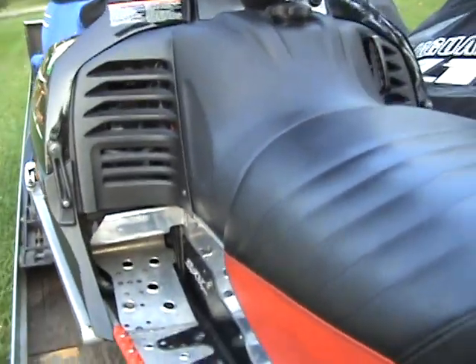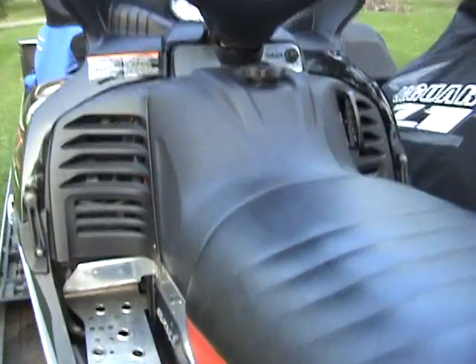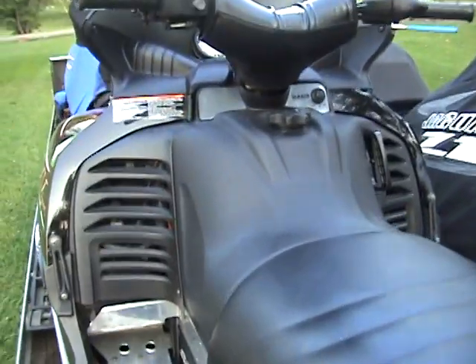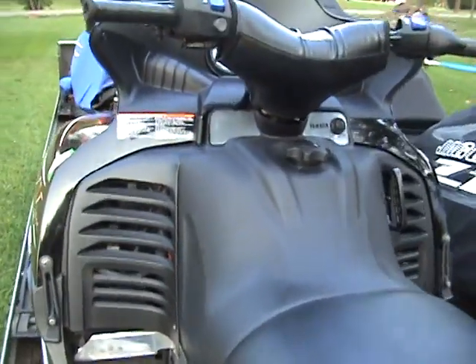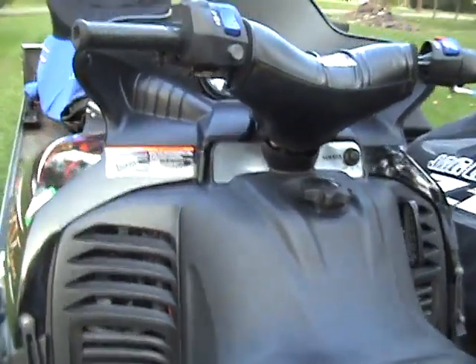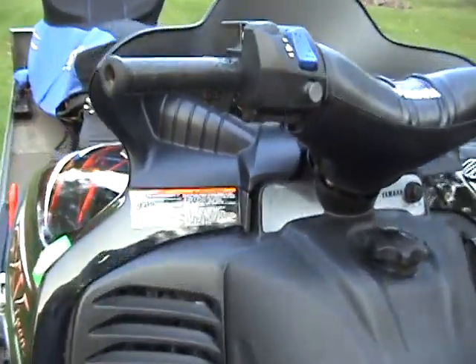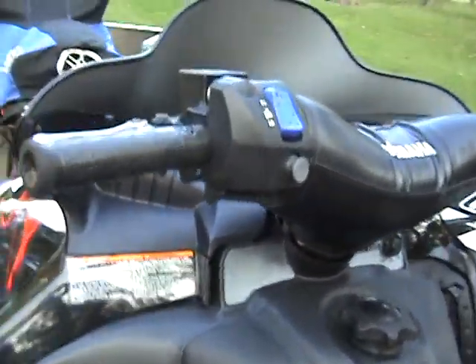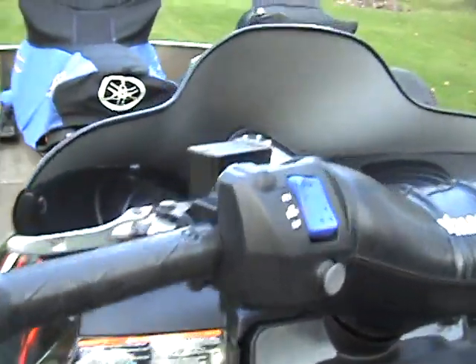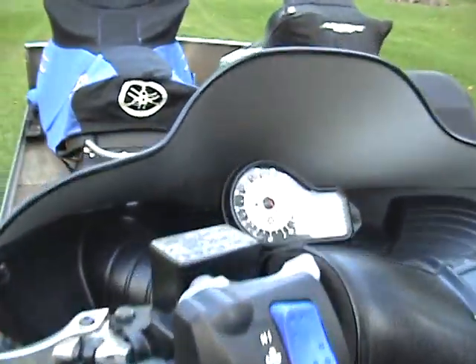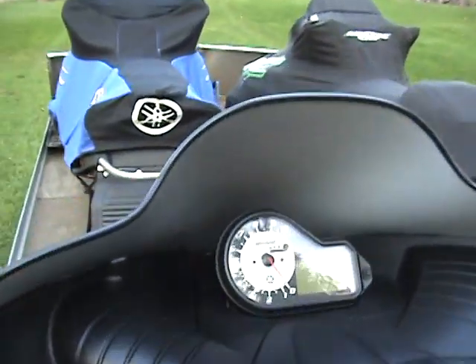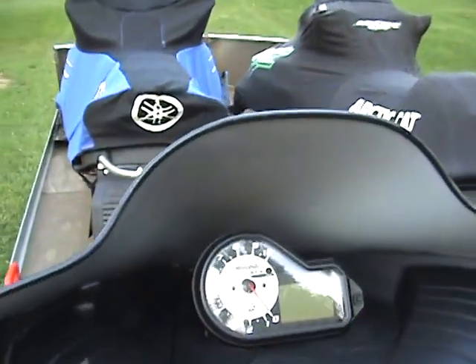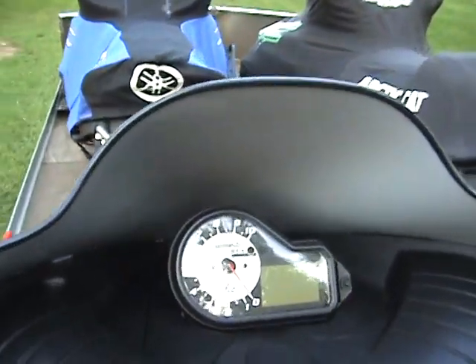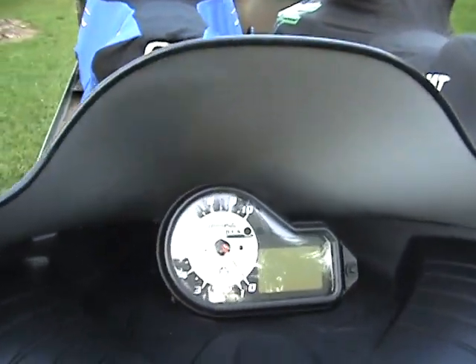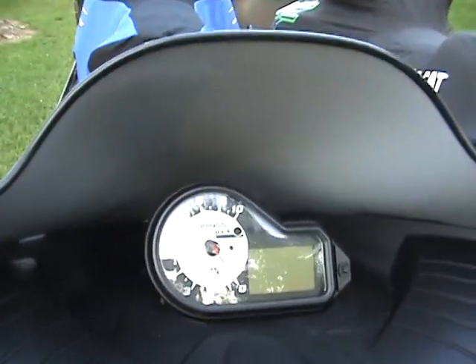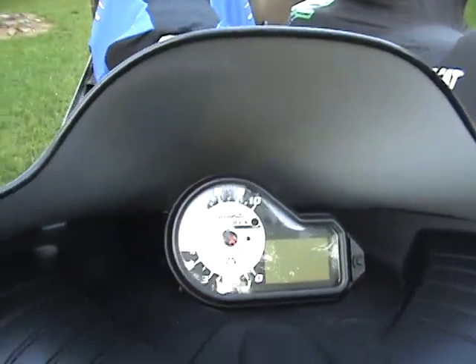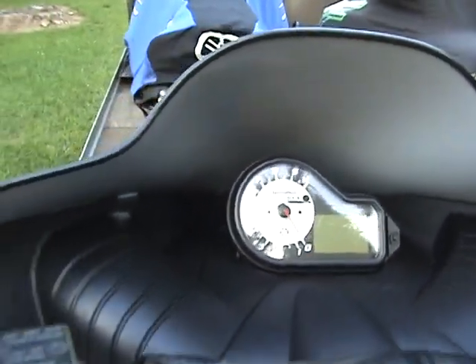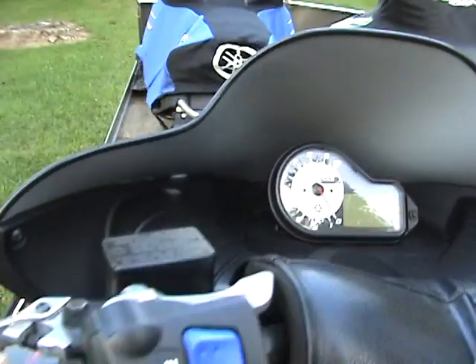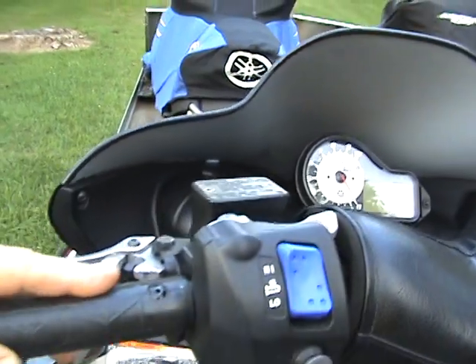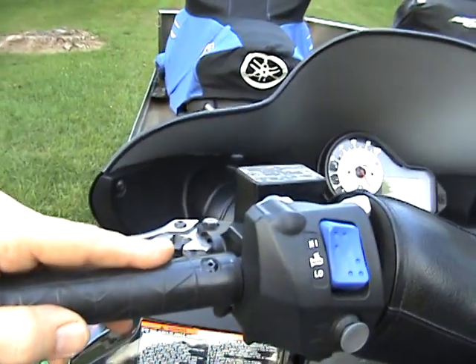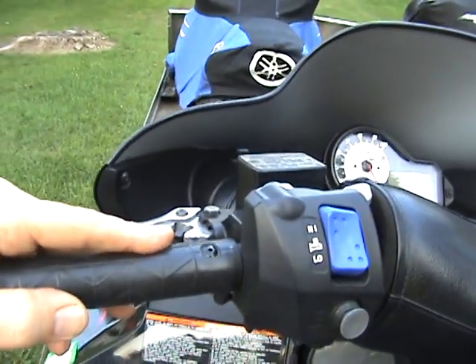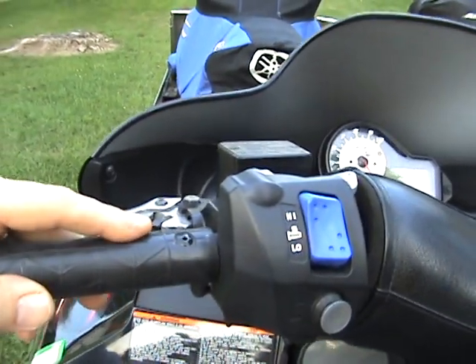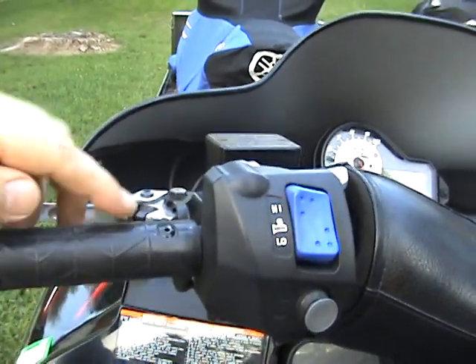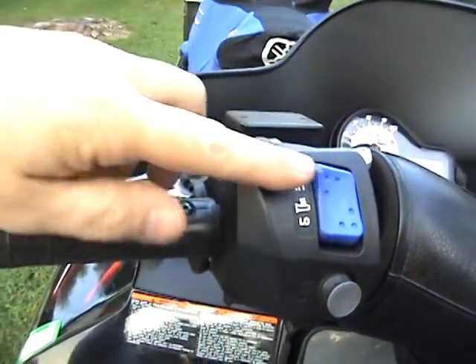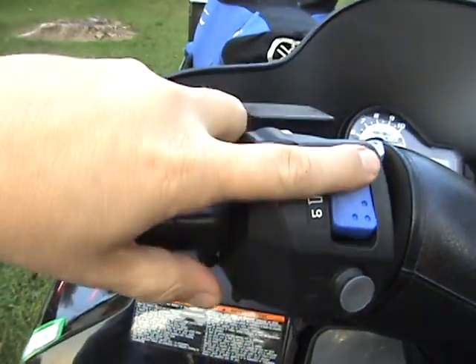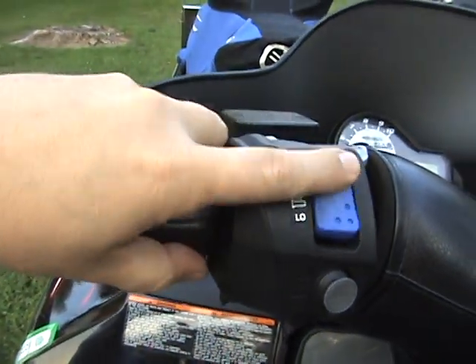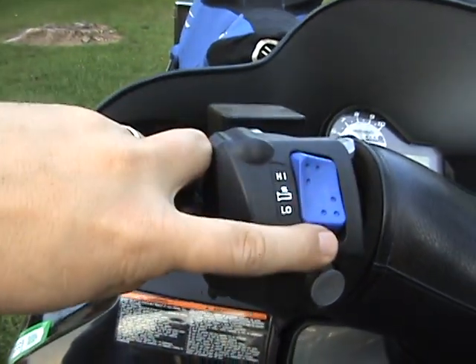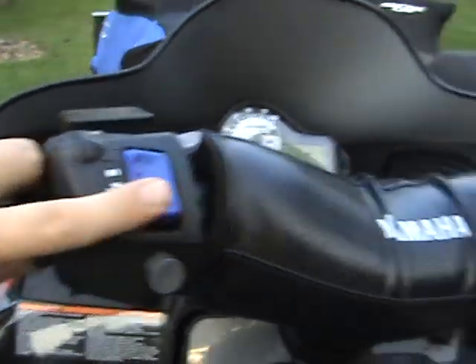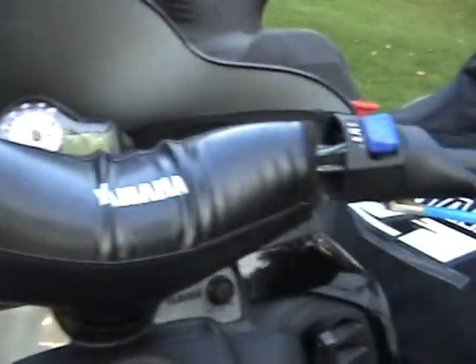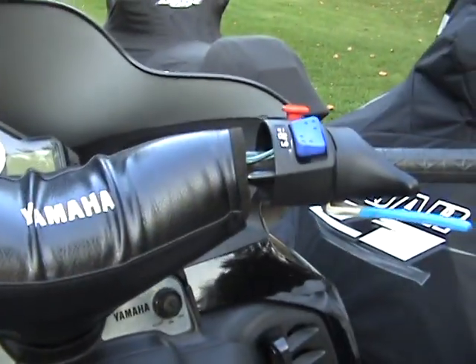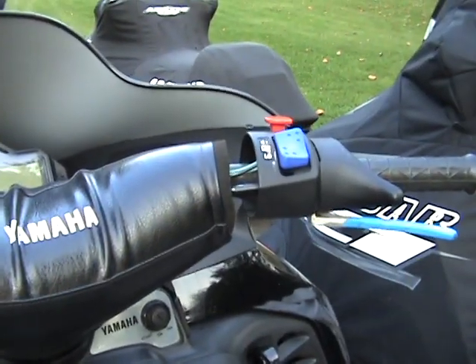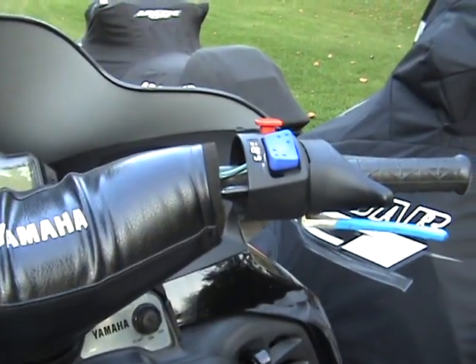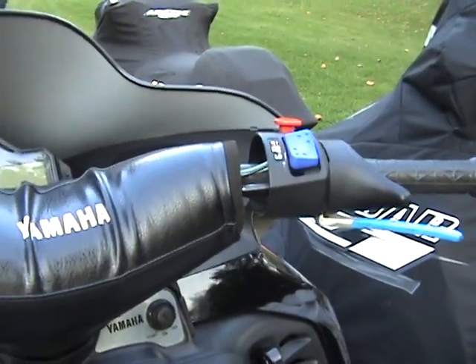Up here is all the controls. Everything's got the heat — everything on here for heated grips and heated thumb.